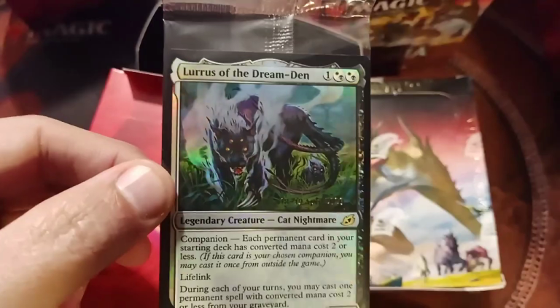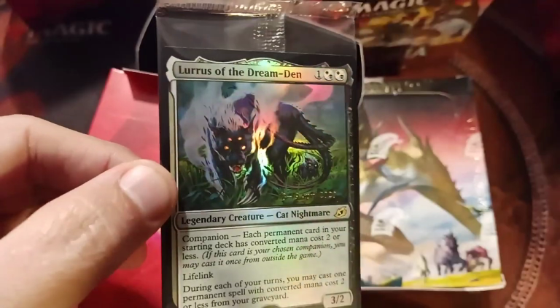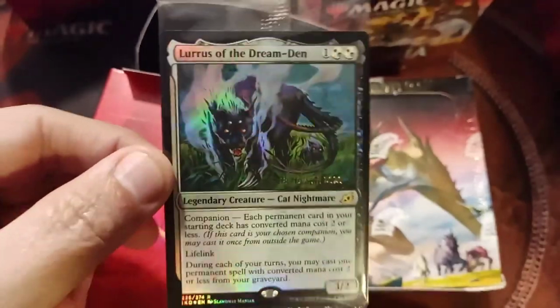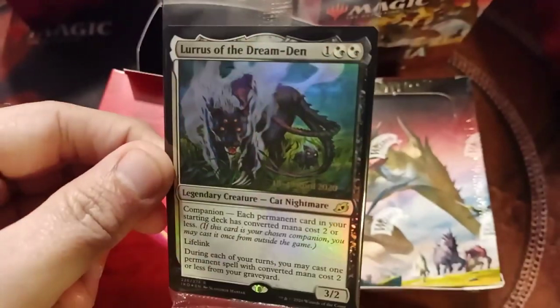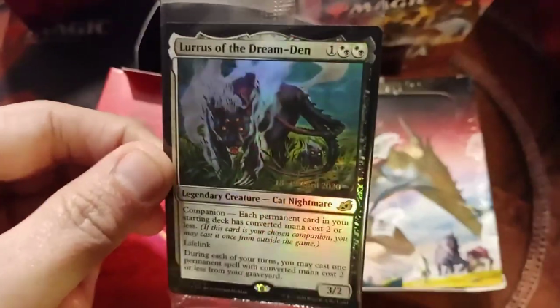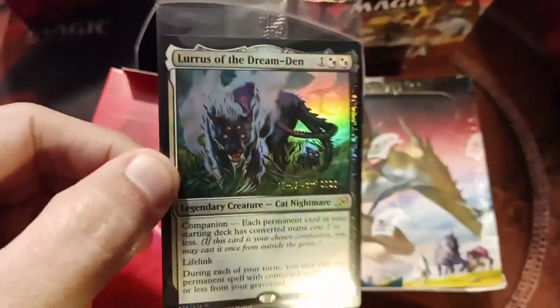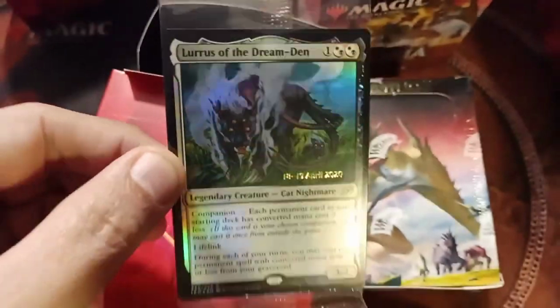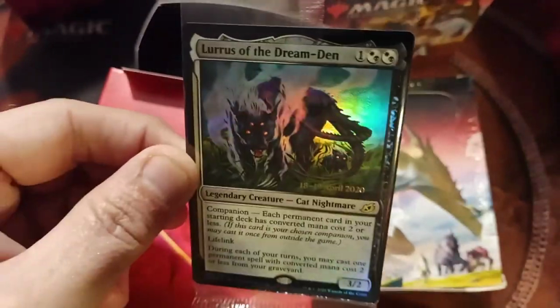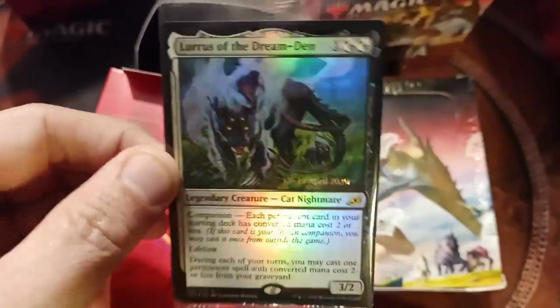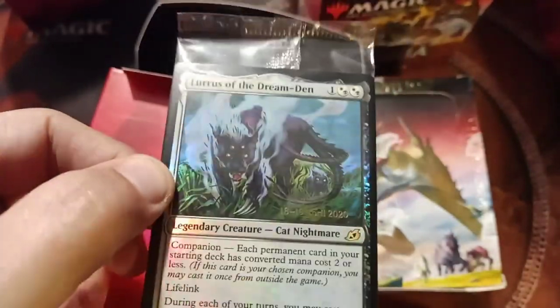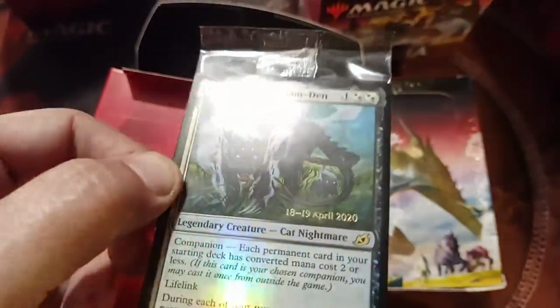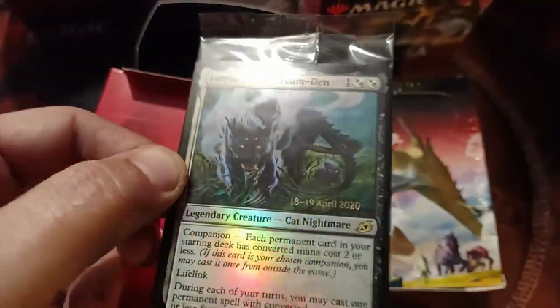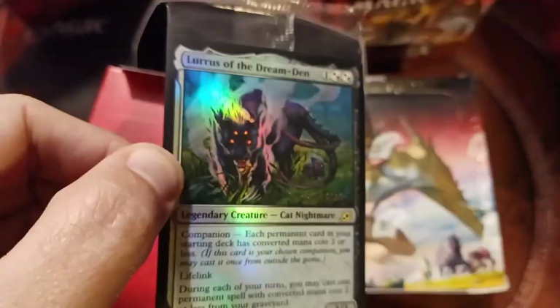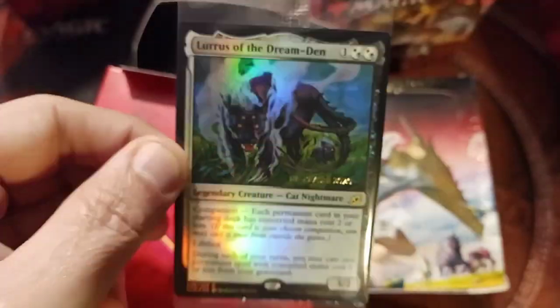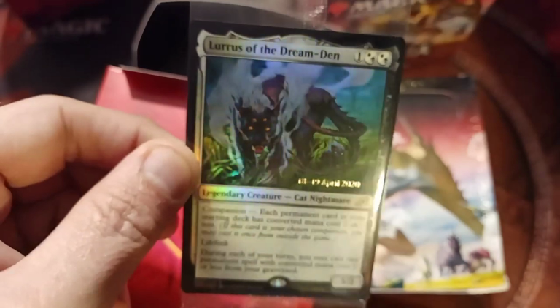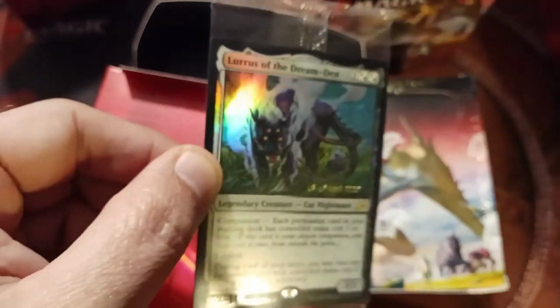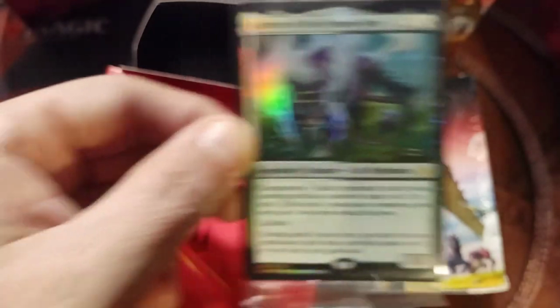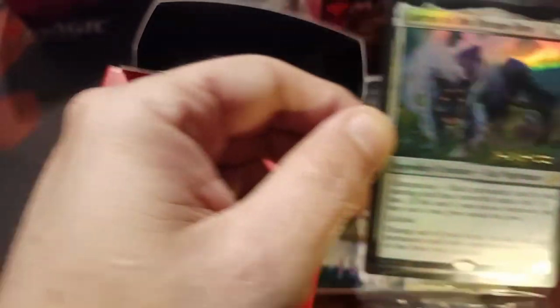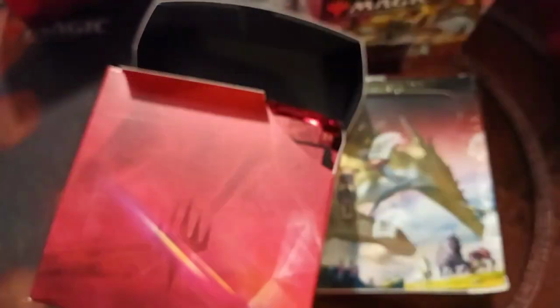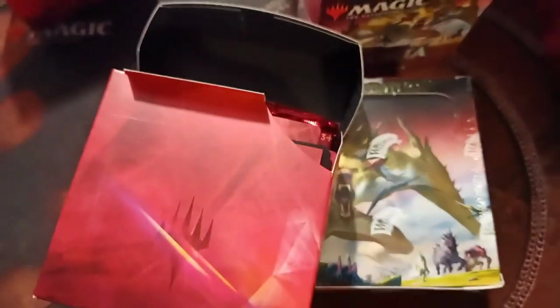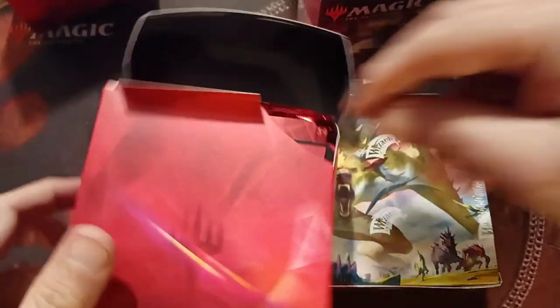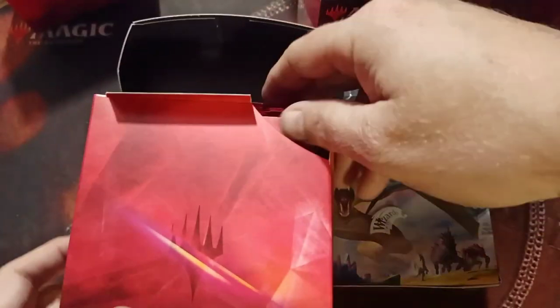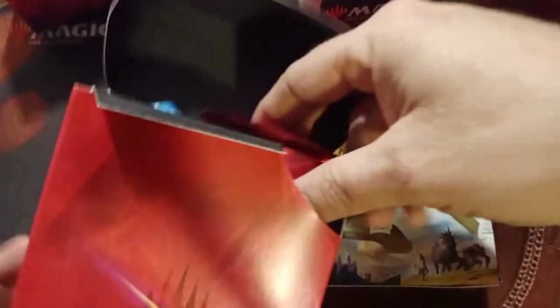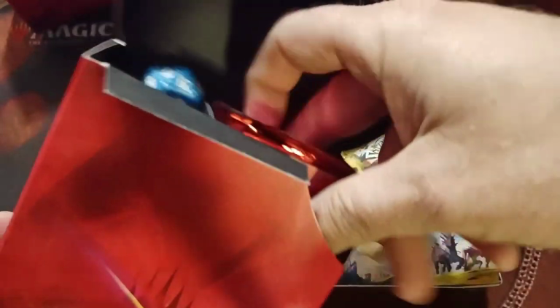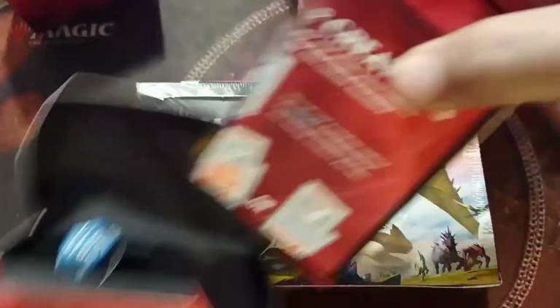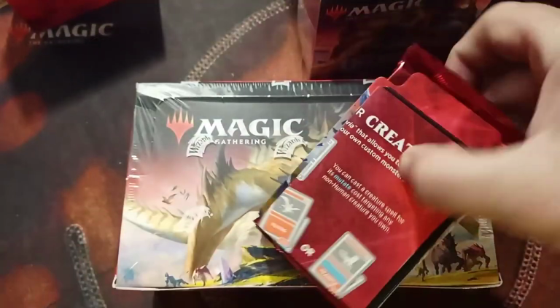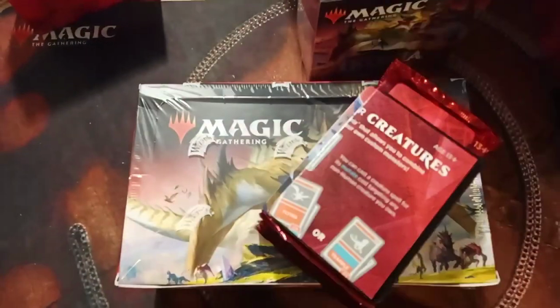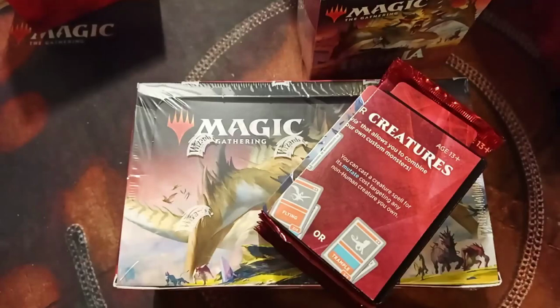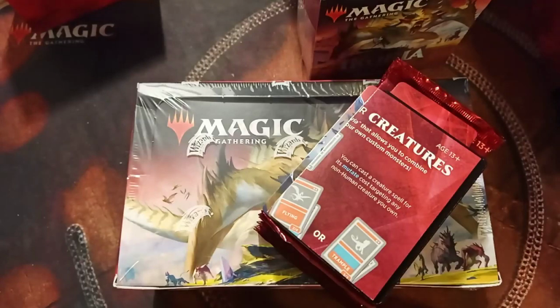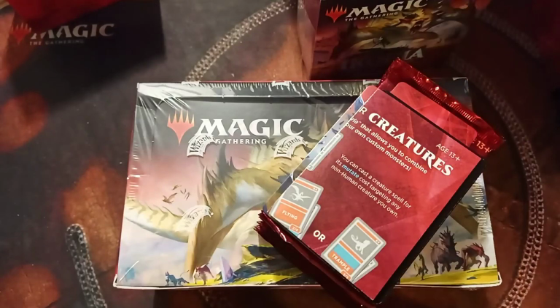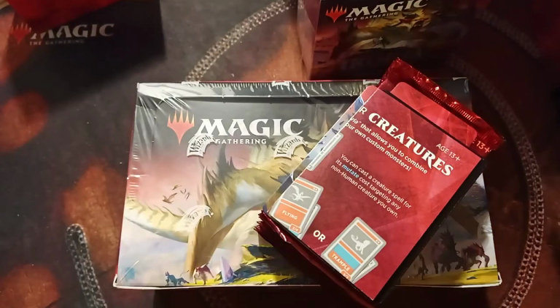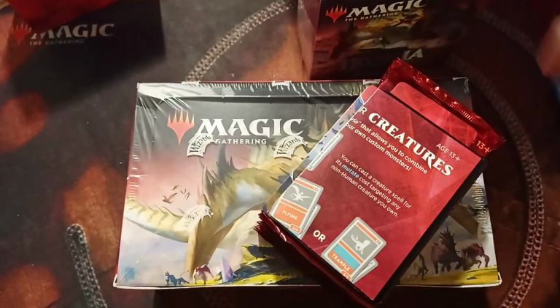Loras of the Dream Den Foil! I will take that for my pre-release. Very nice indeed. This is starting off pretty awesome, I've got to admit.